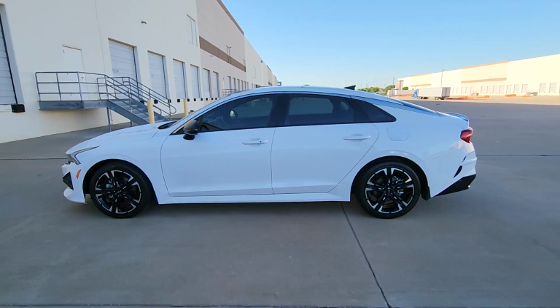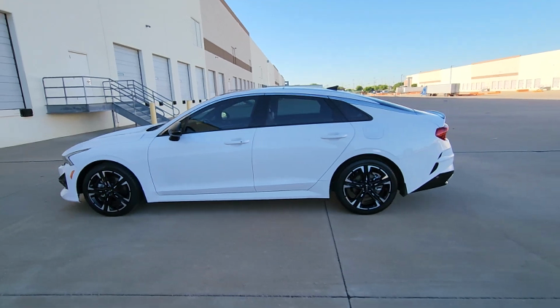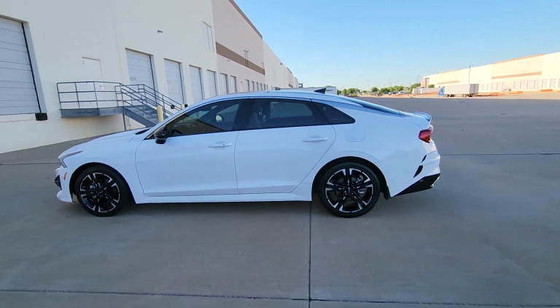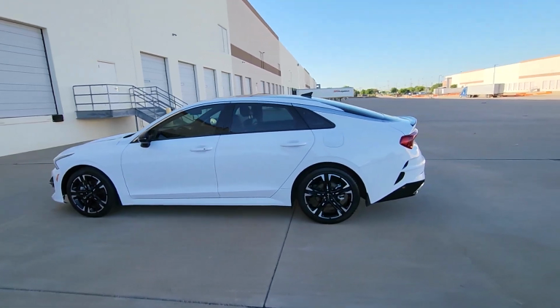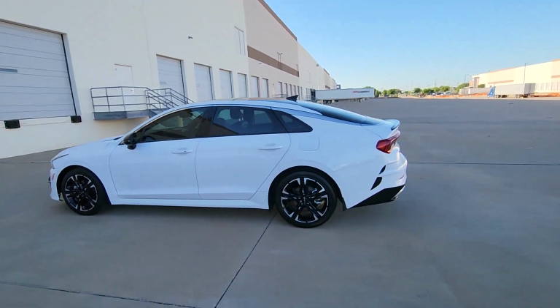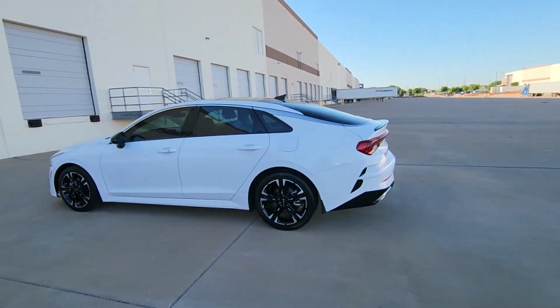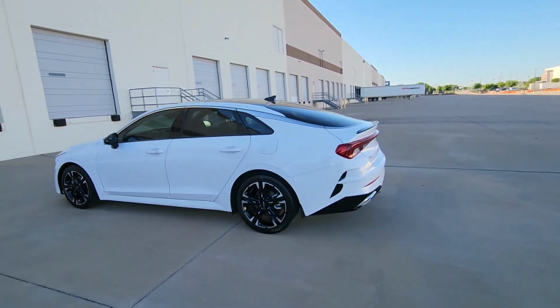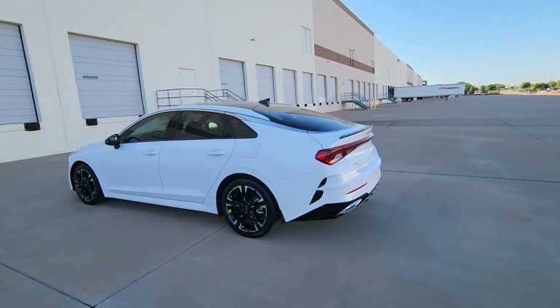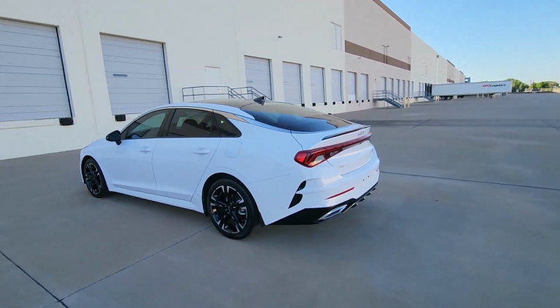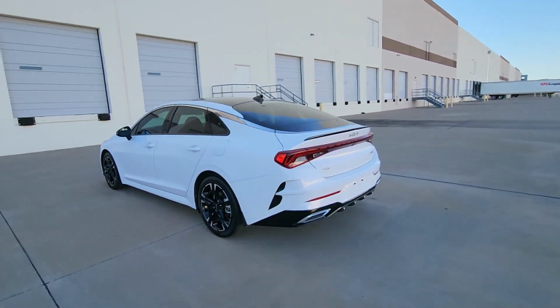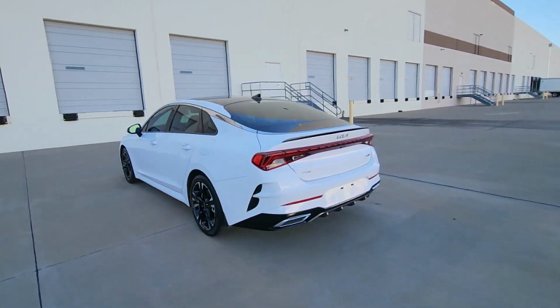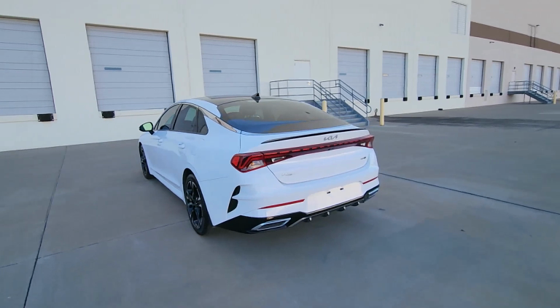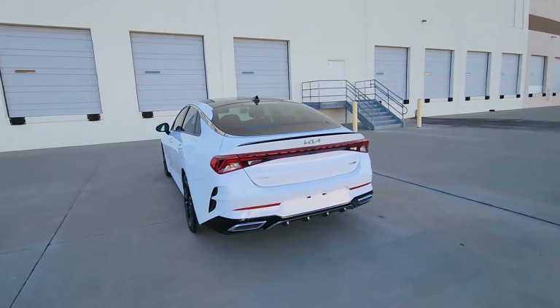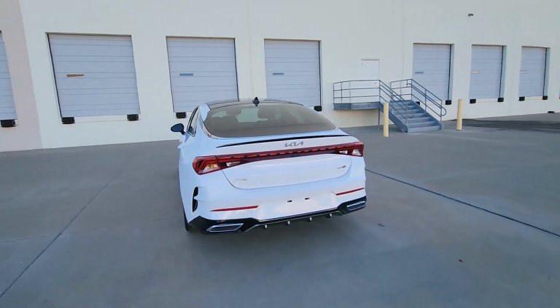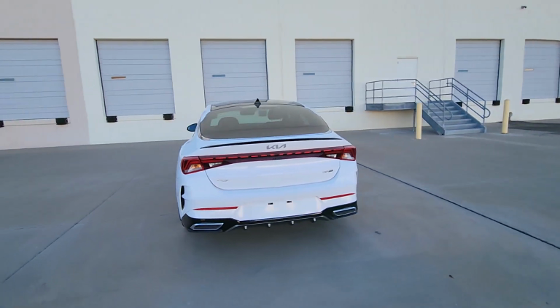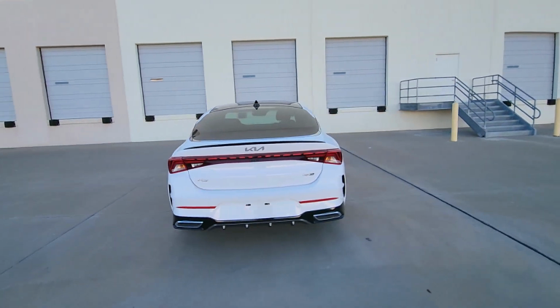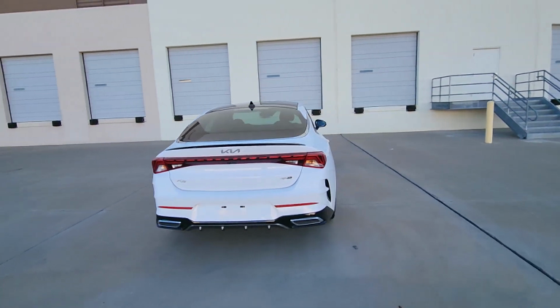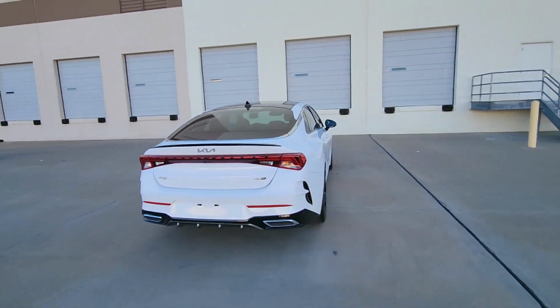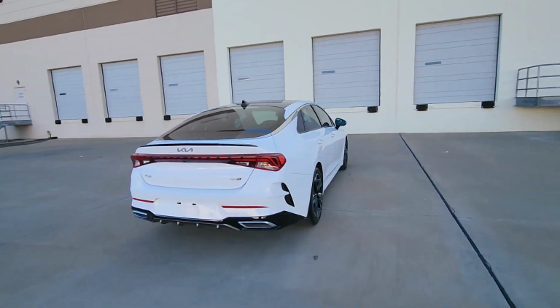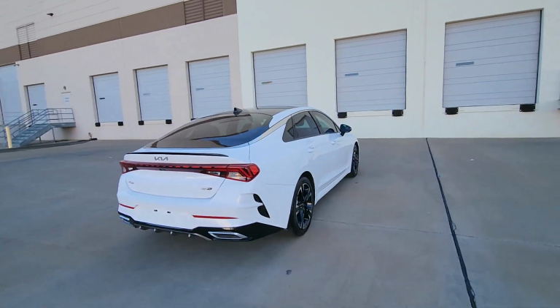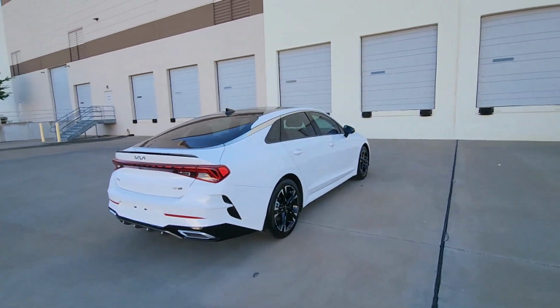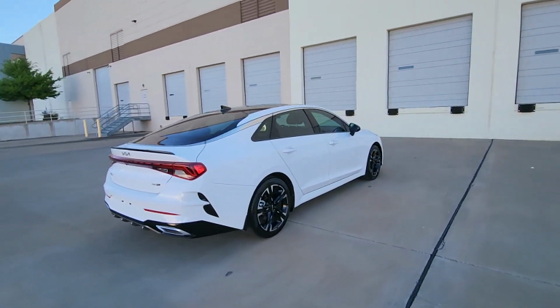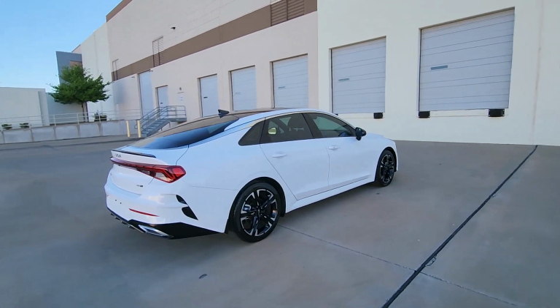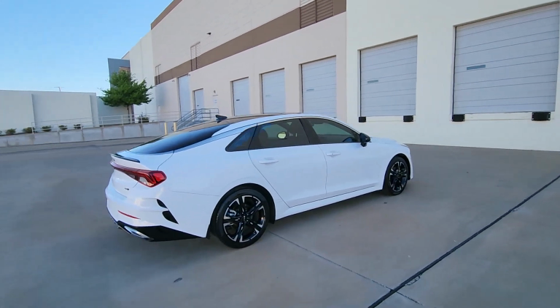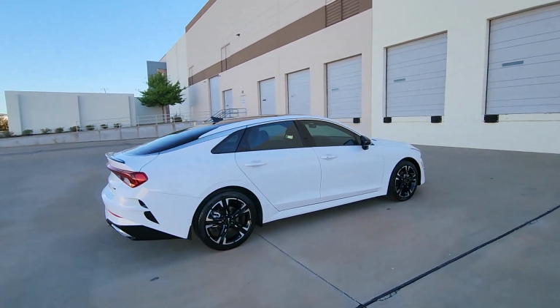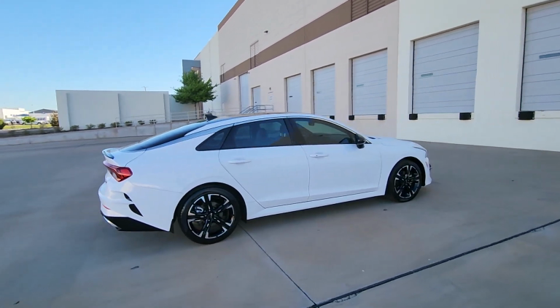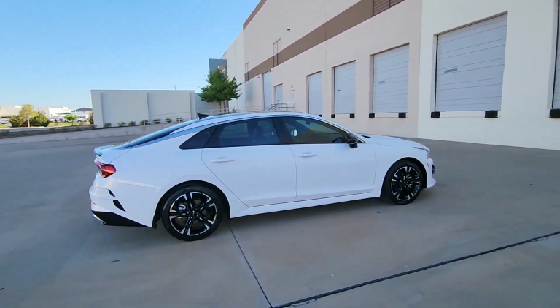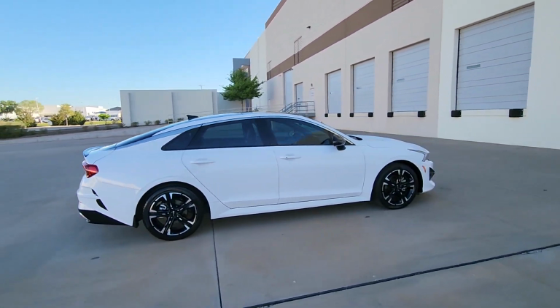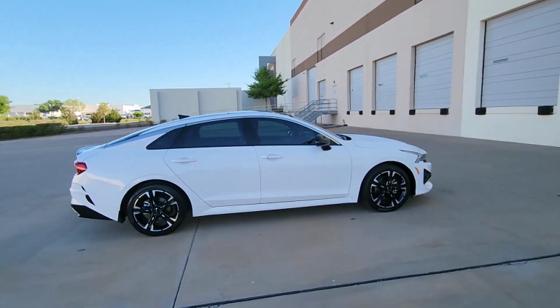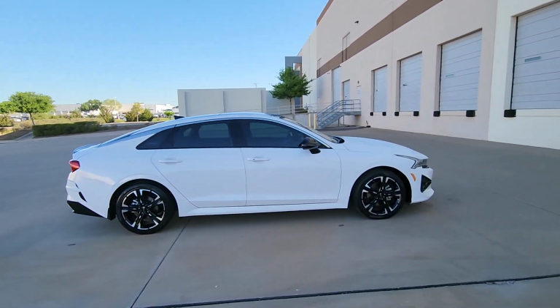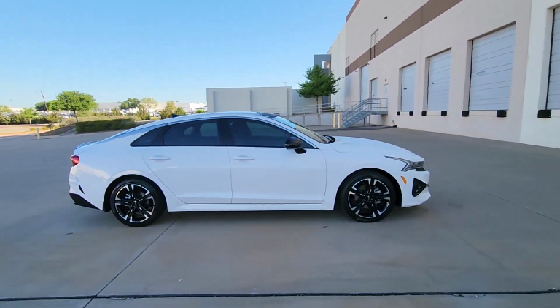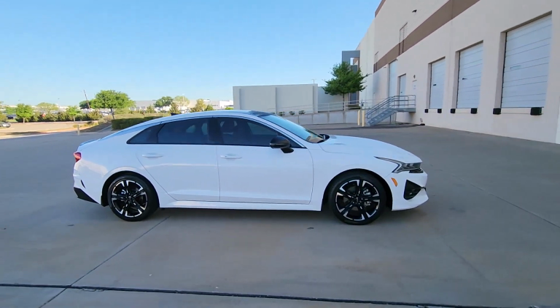Take a moment to check out the 2022 Kia K5. With less than 45,000 miles on the odometer, this vehicle stands out from the rest. Make the journey all it can be in this stylish K5.